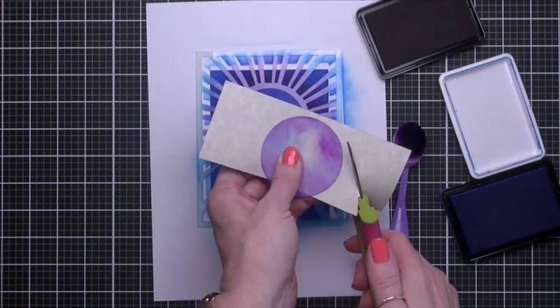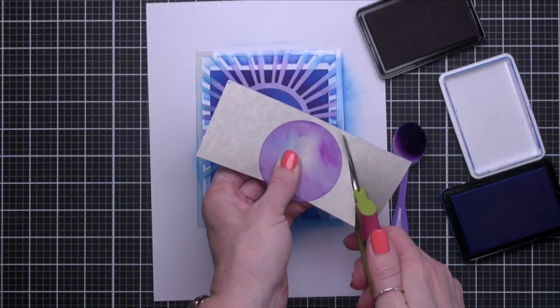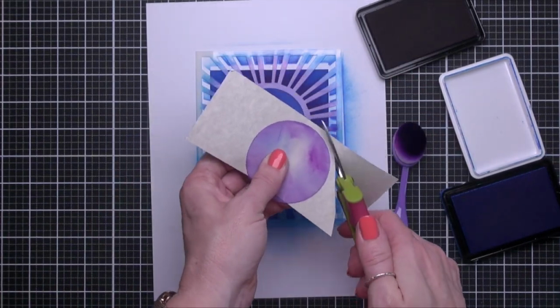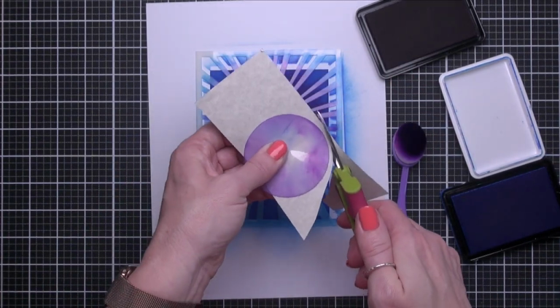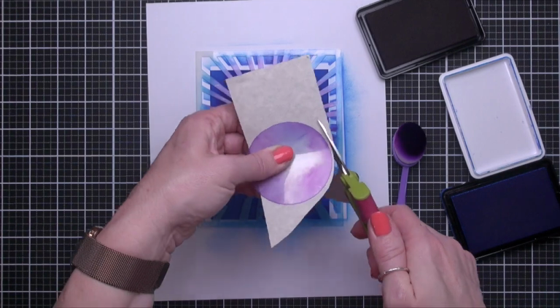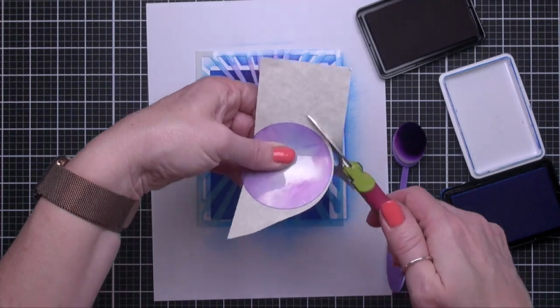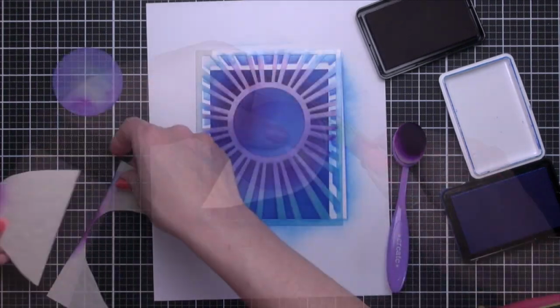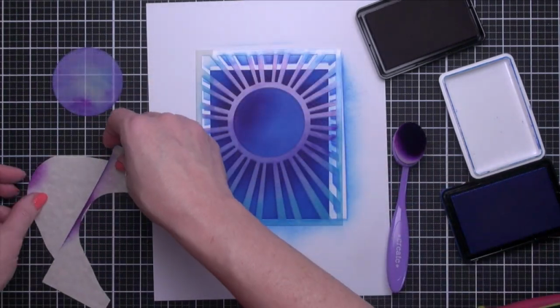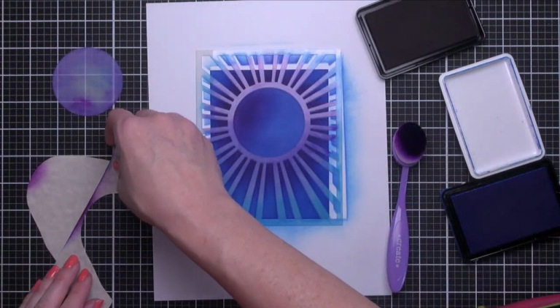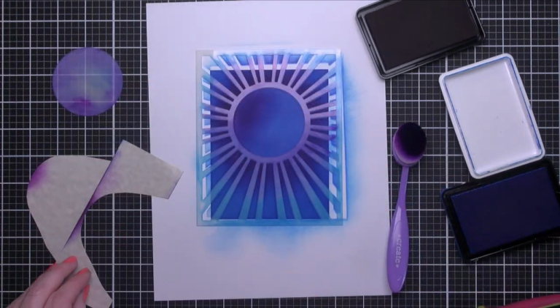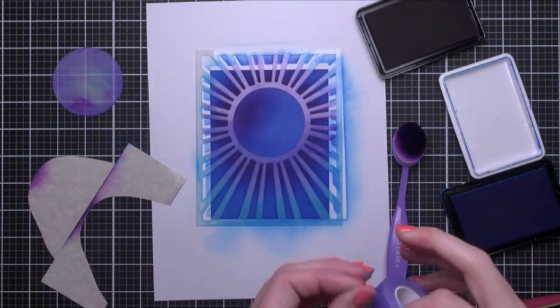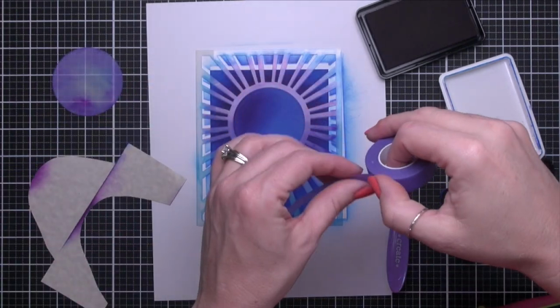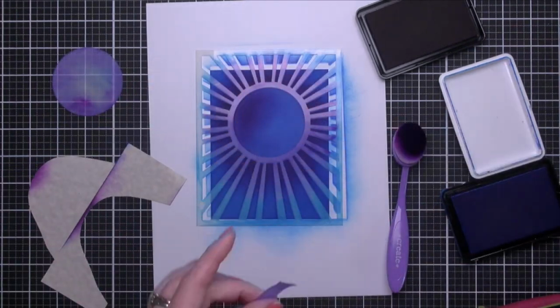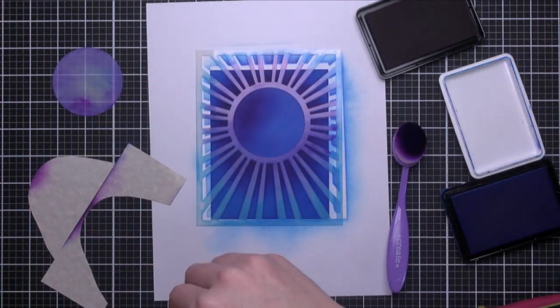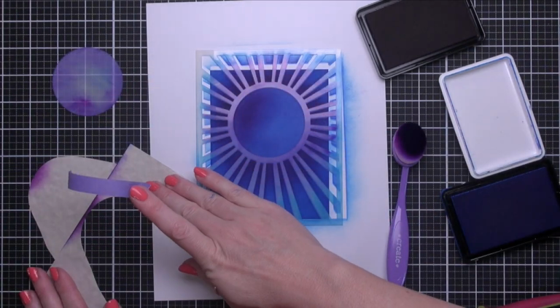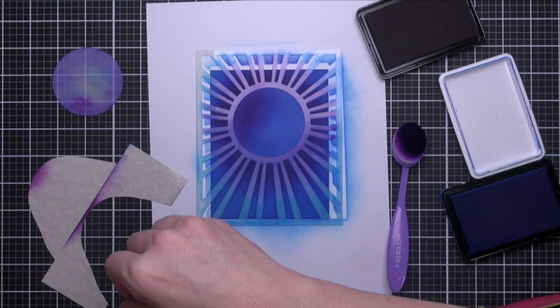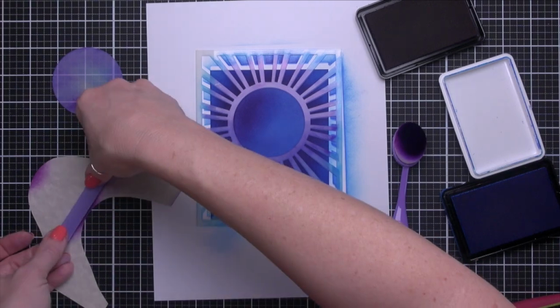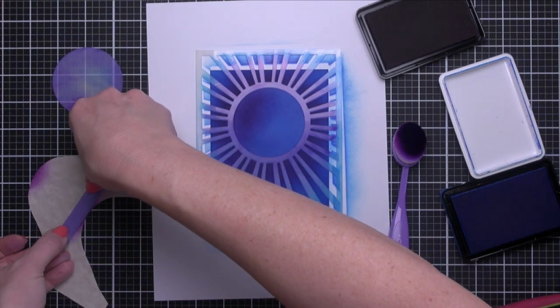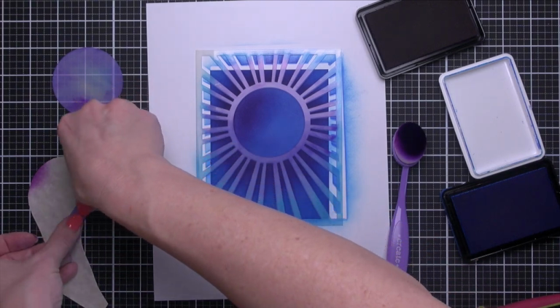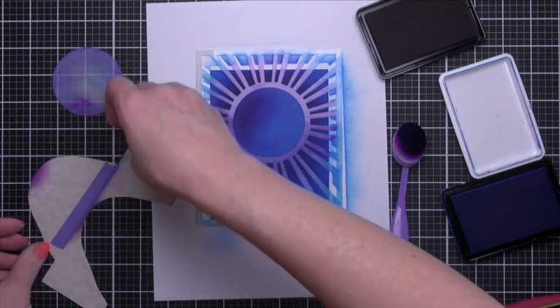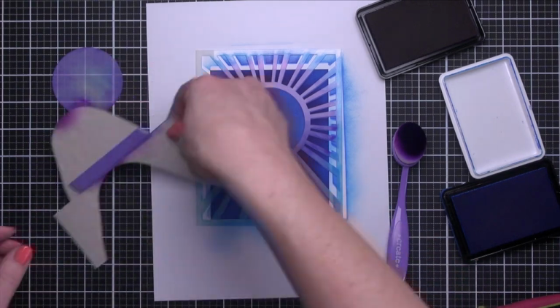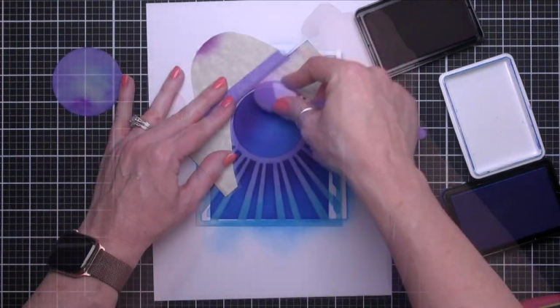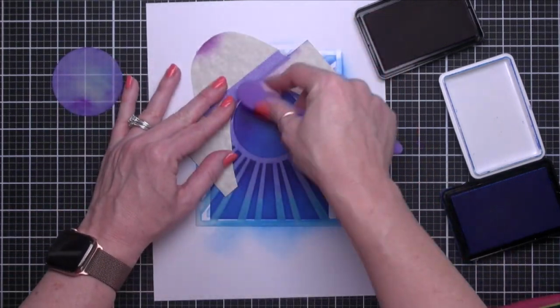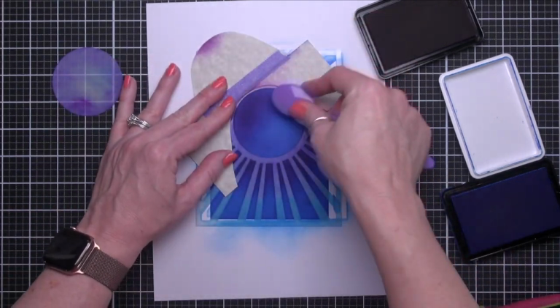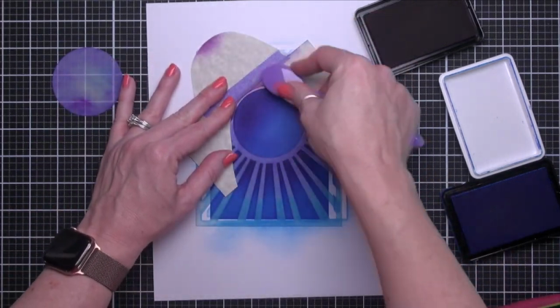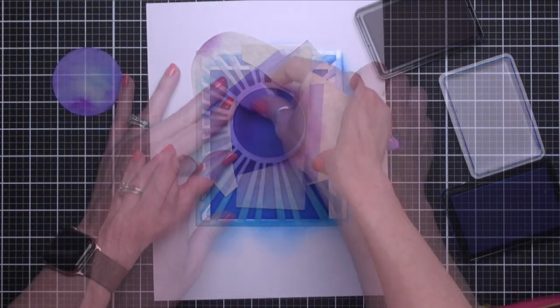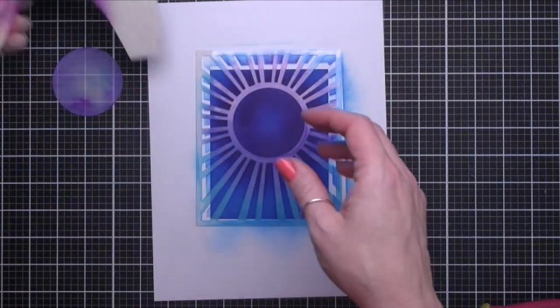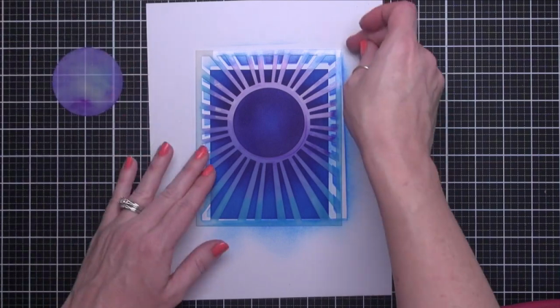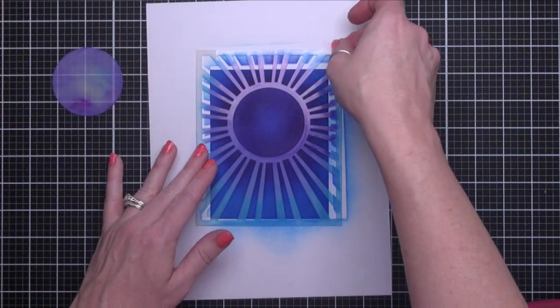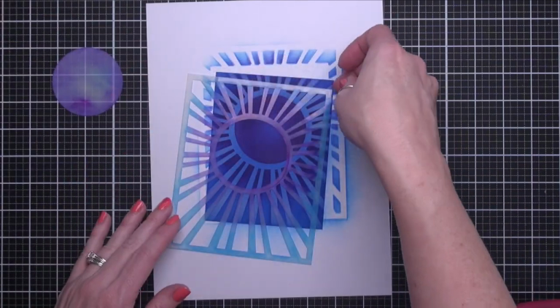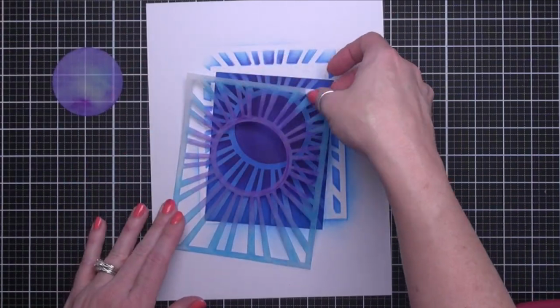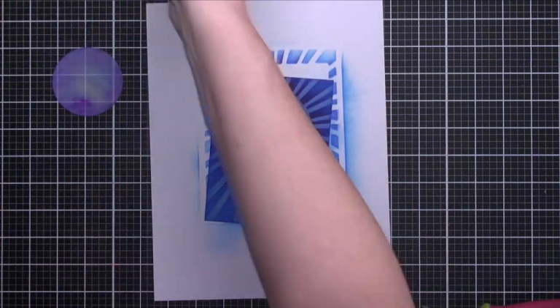Just loosely cut around the circle and then flip the part we cut out to the other side and tape together with any tape — I've used purple tape. Quick, easy, and effective. Blend away until the perimeter of the circle is complete.